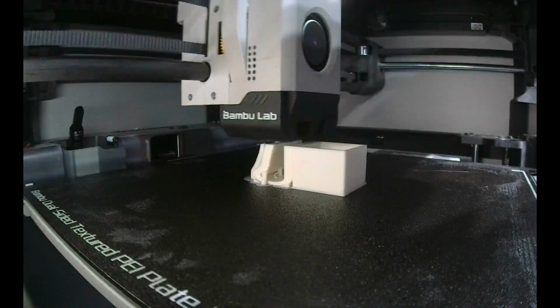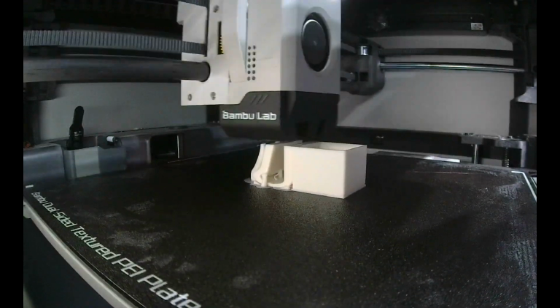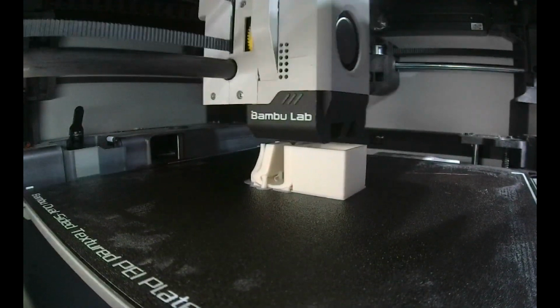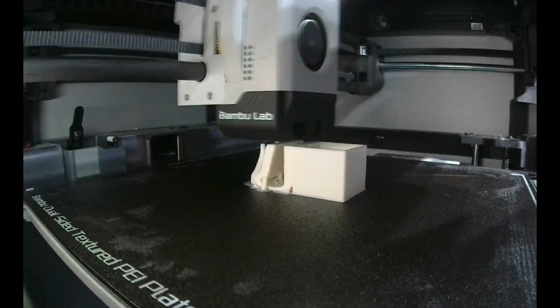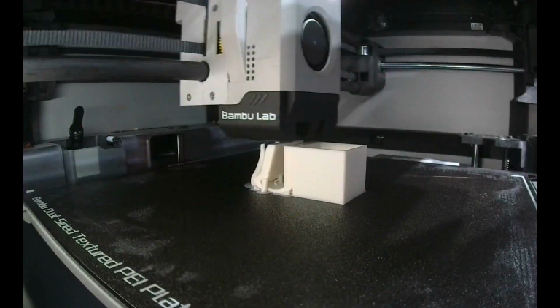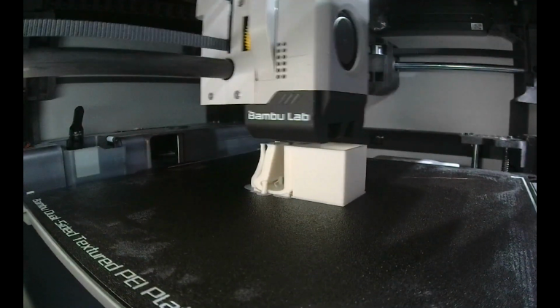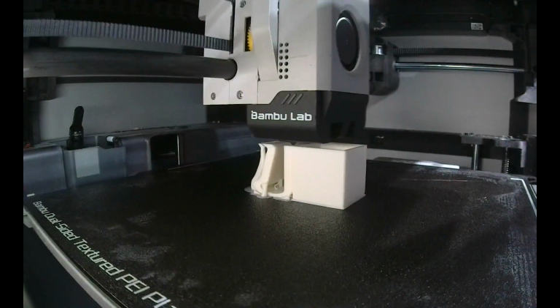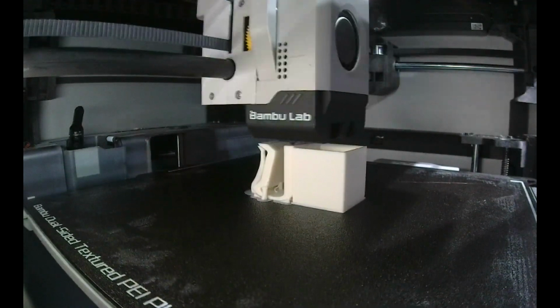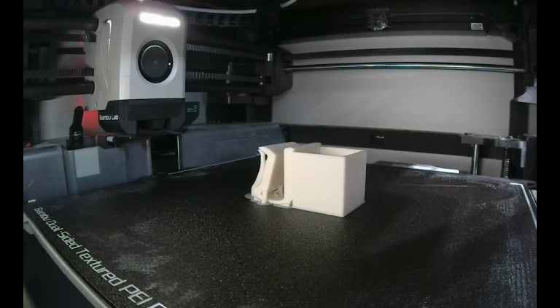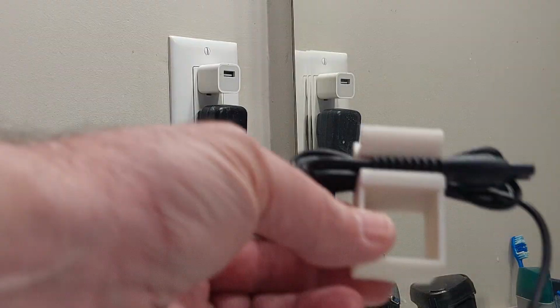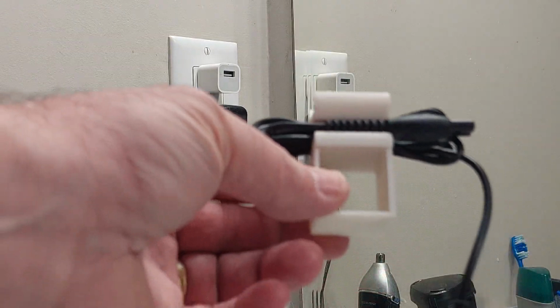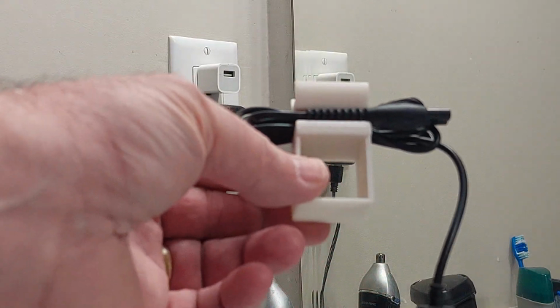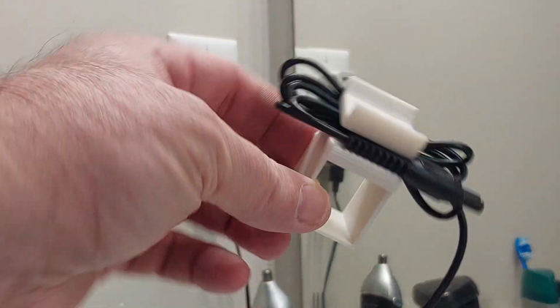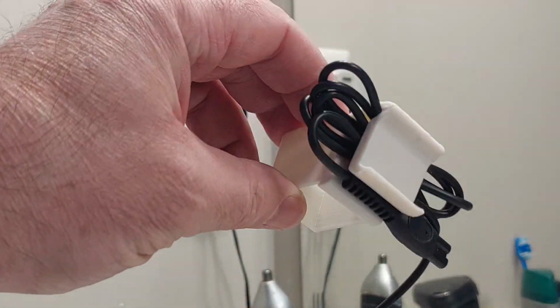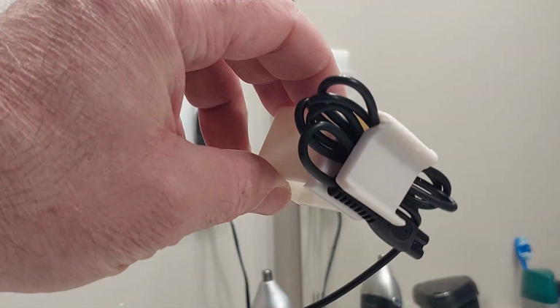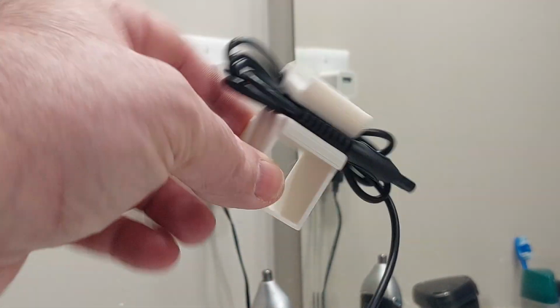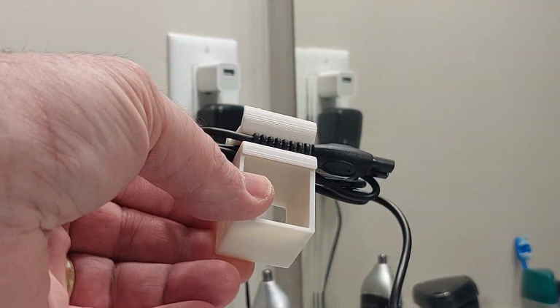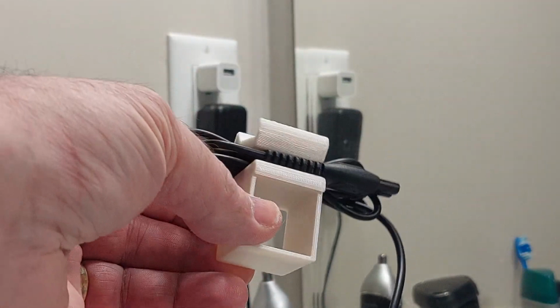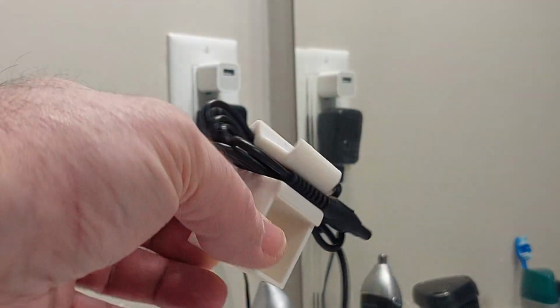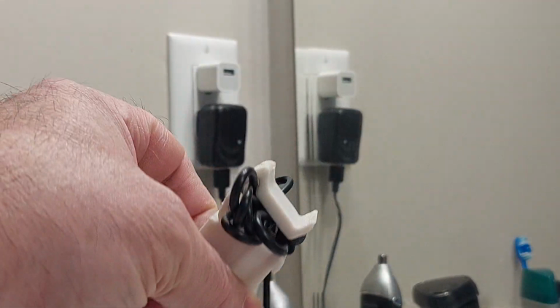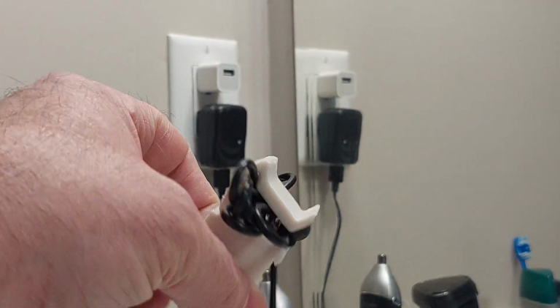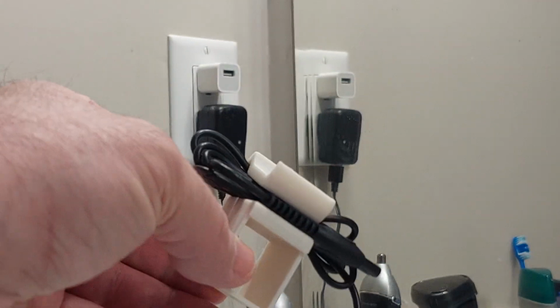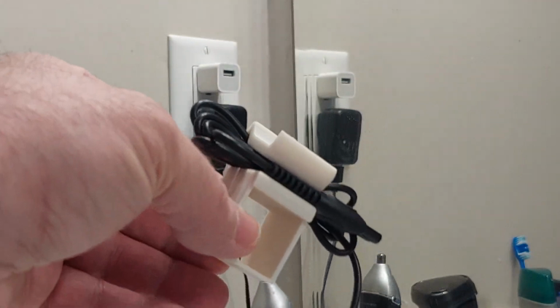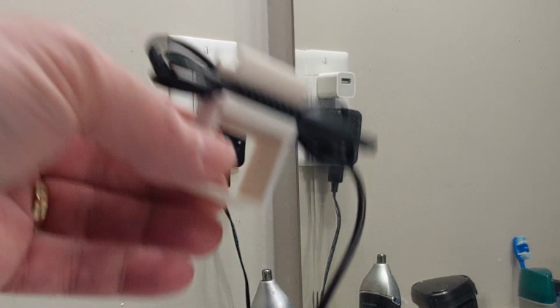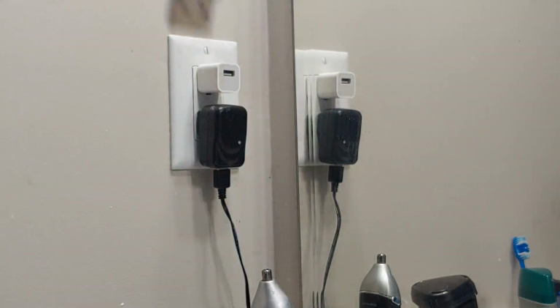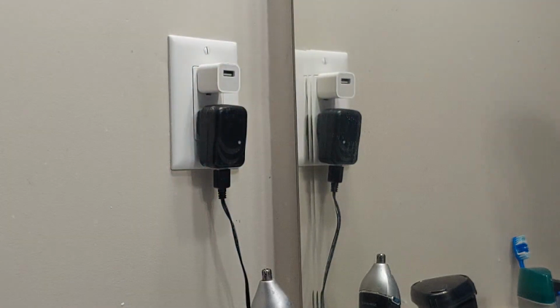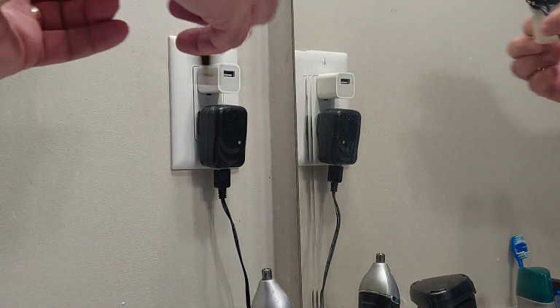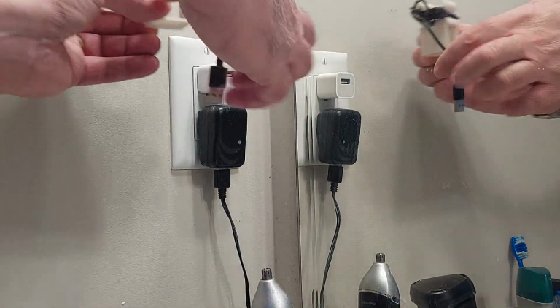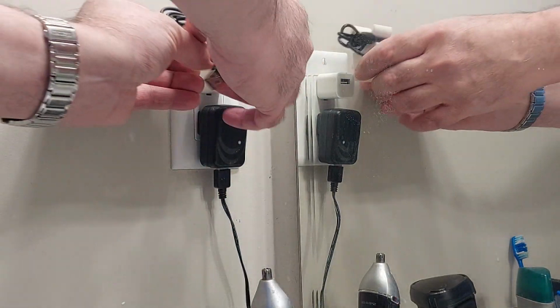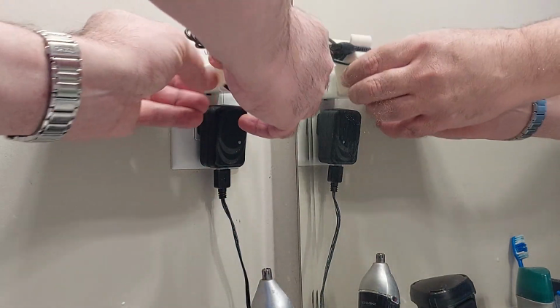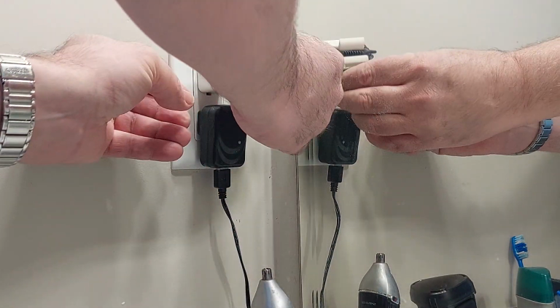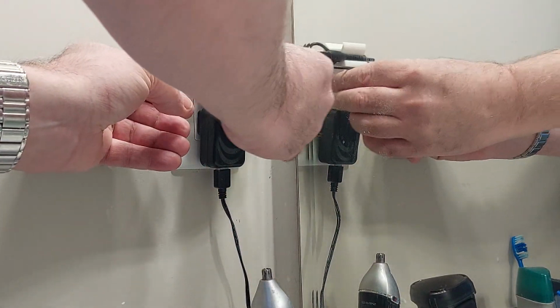The total time for this project was probably about 10 or 15 minutes in Tinkercad, and half an hour each print — so about an hour total. A nice little thing to do. And look at that, doesn't that look great?